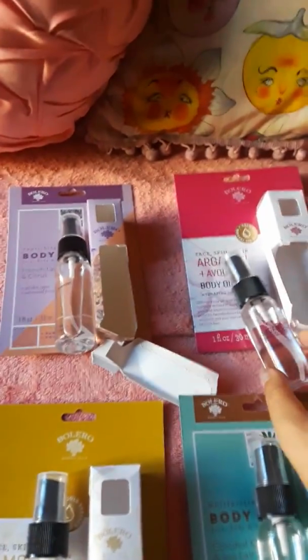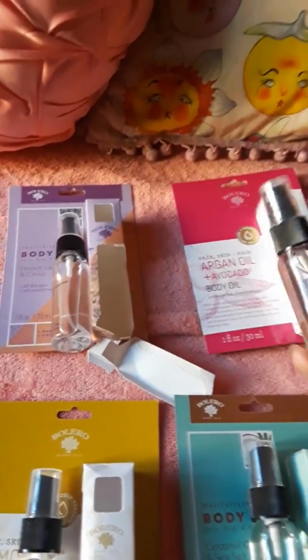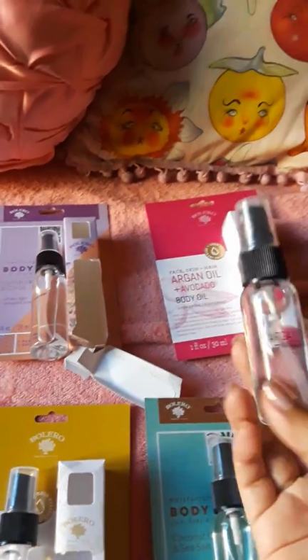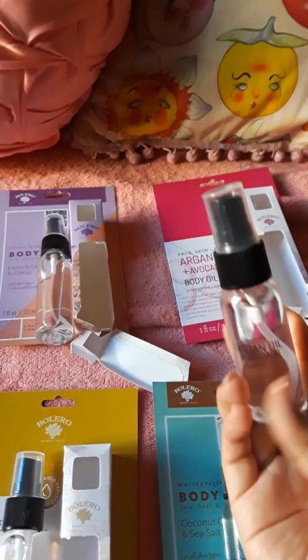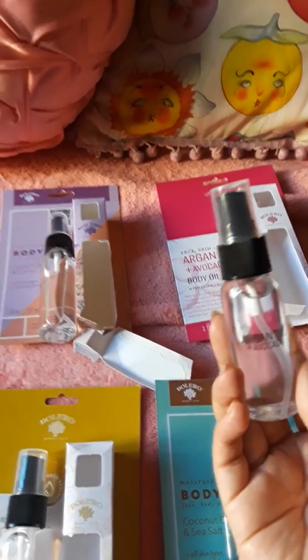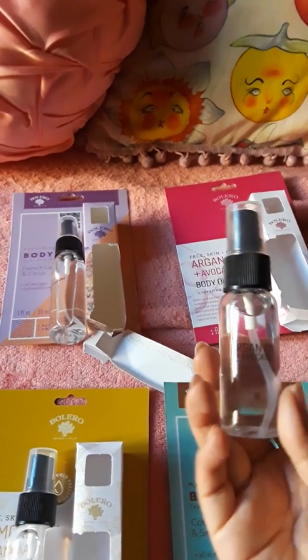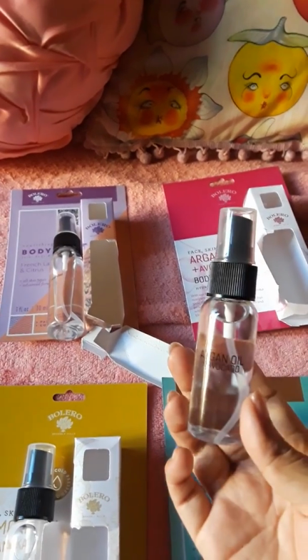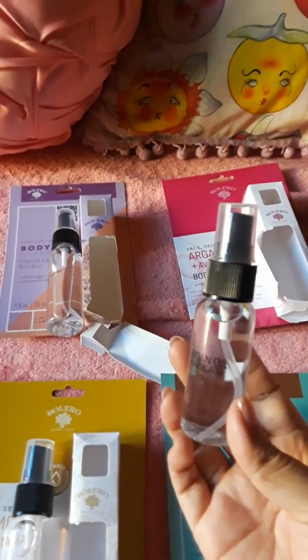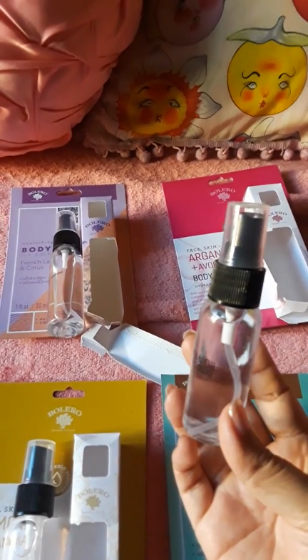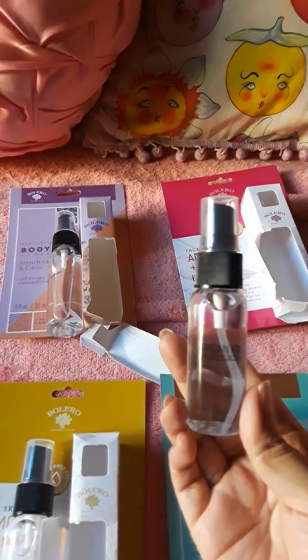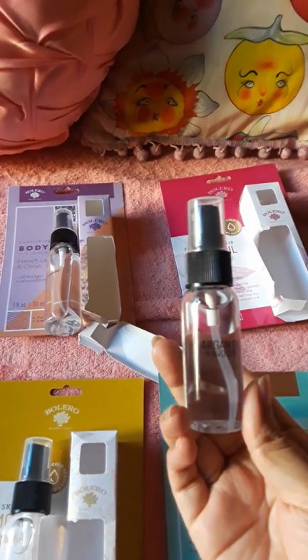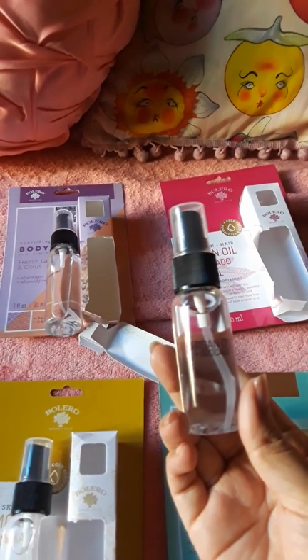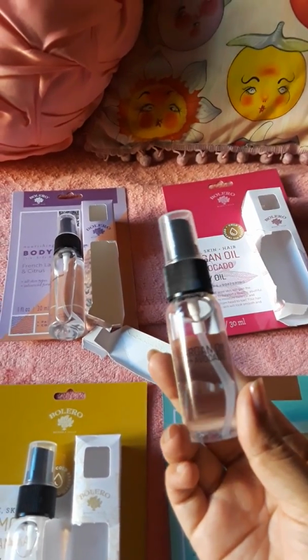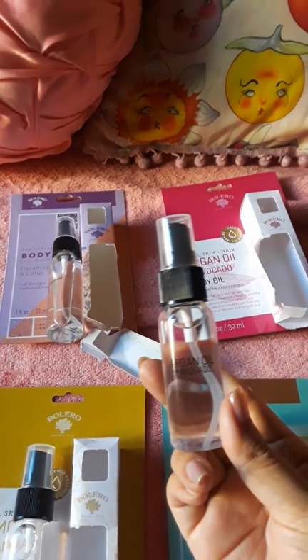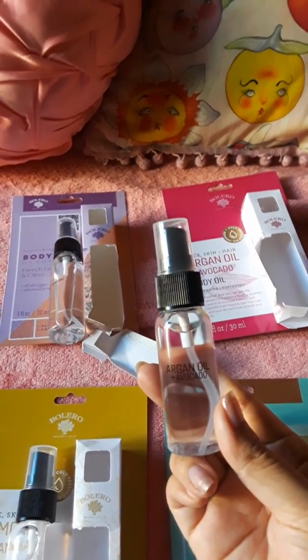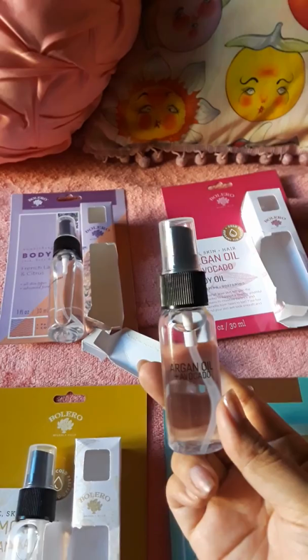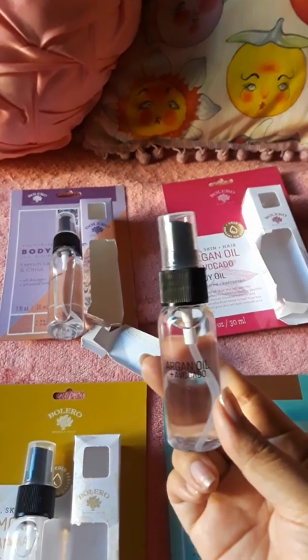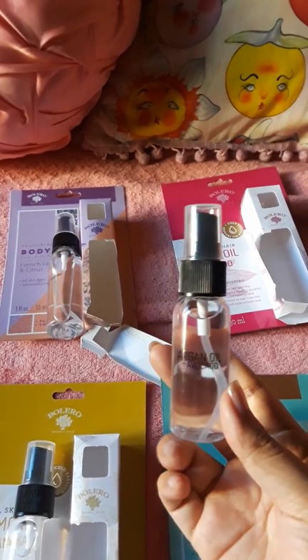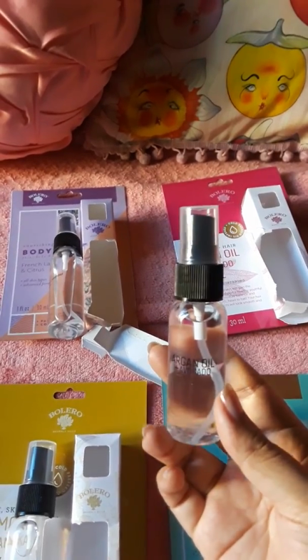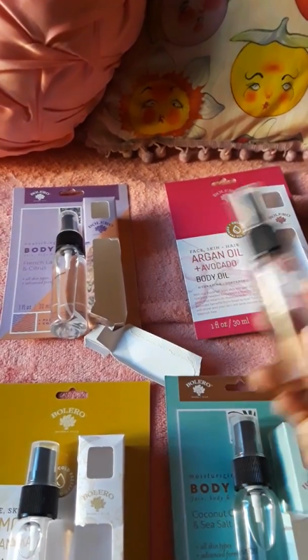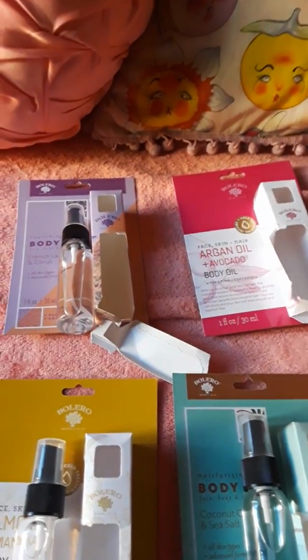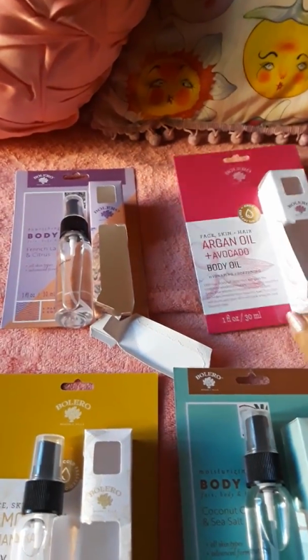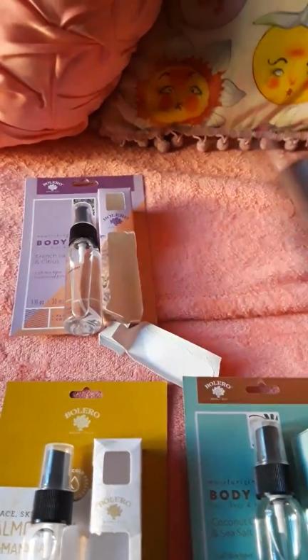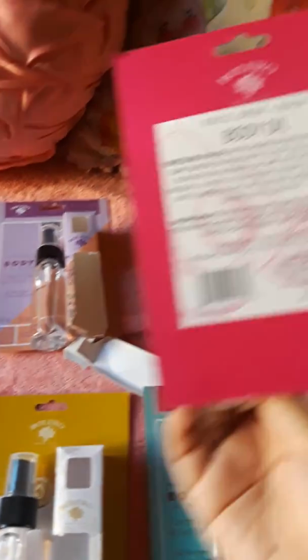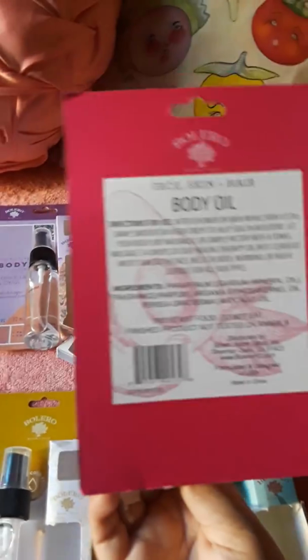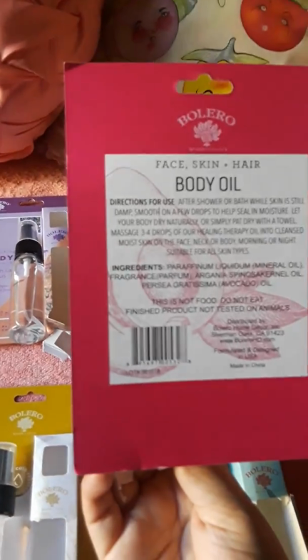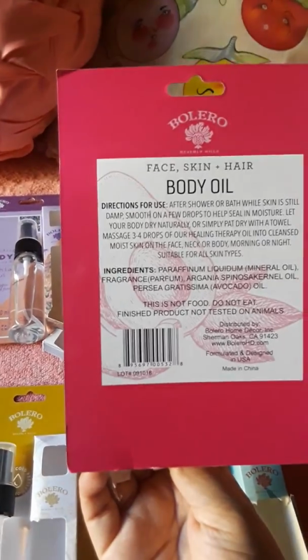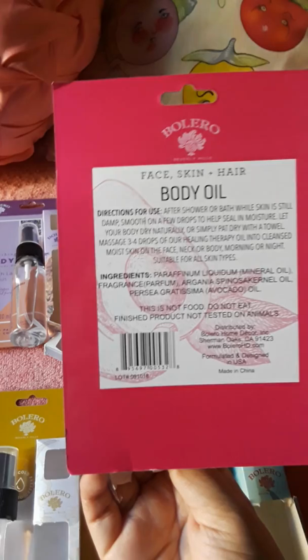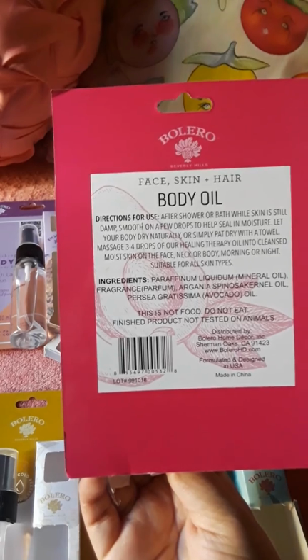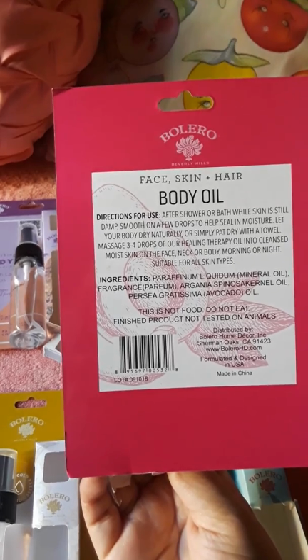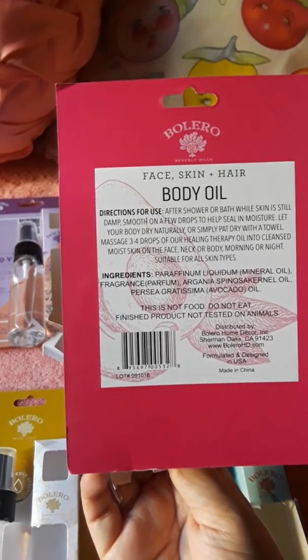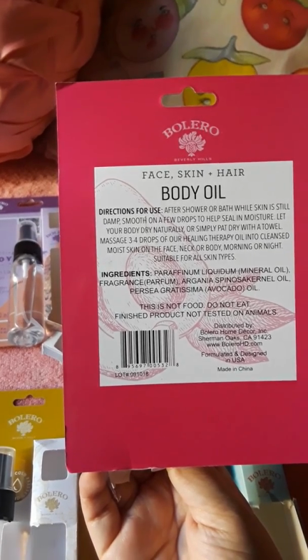There is also the argan oil and avocado. This is okay but I don't really care for the scent — it doesn't really smell like much. Here are its ingredients.